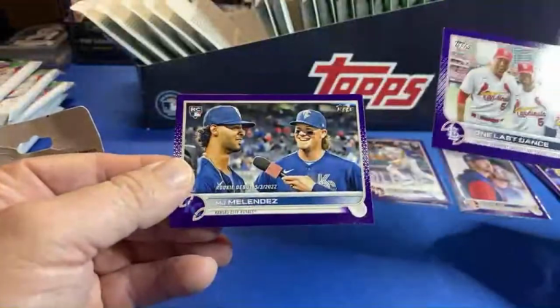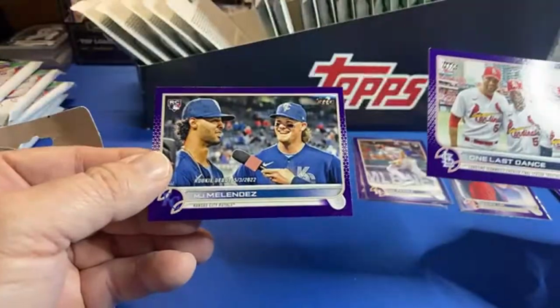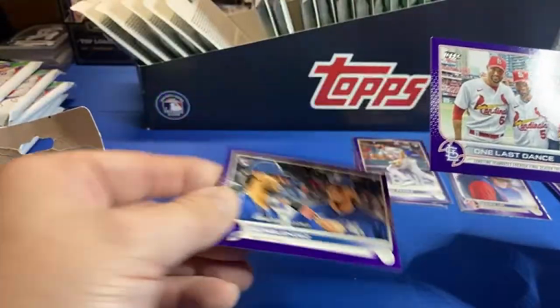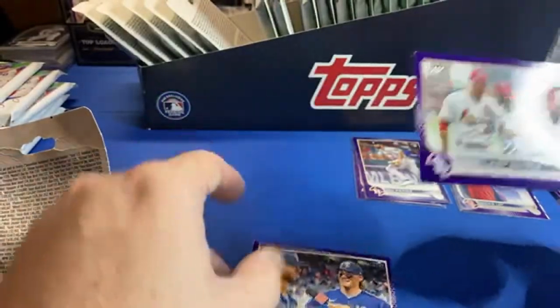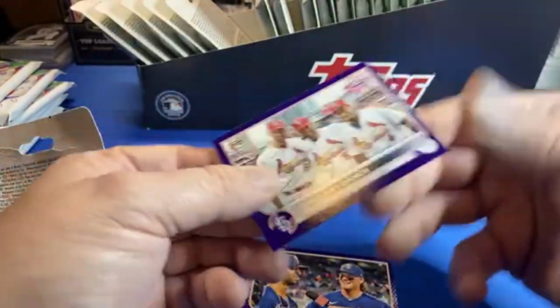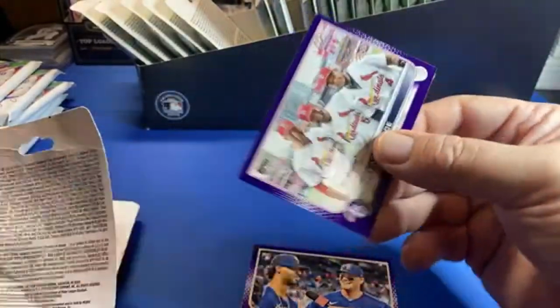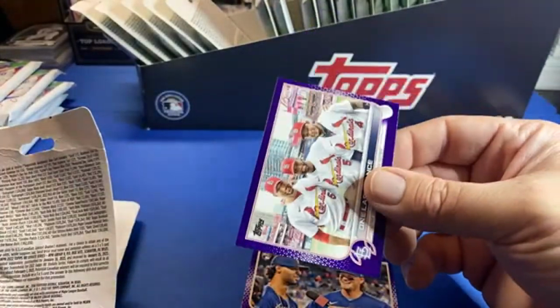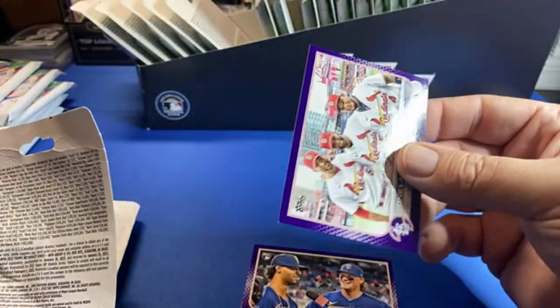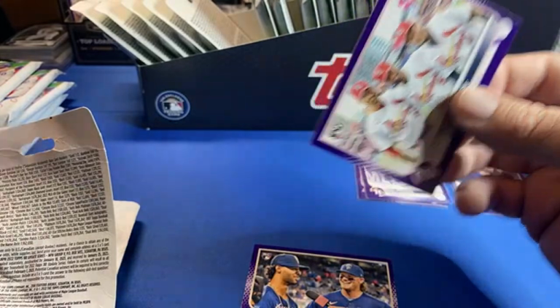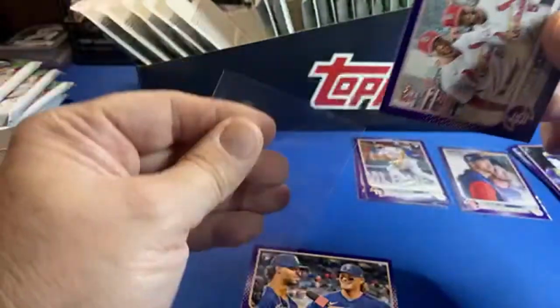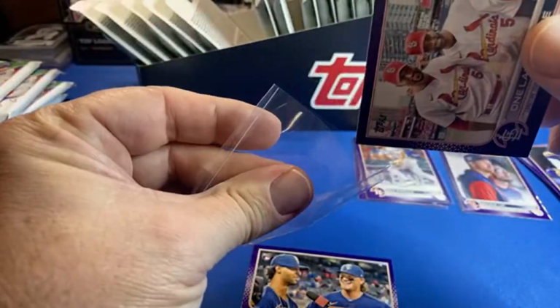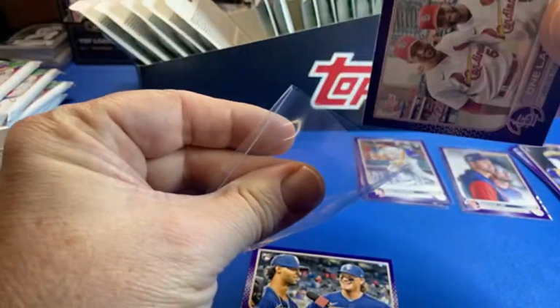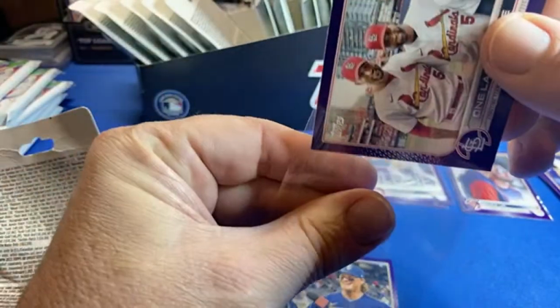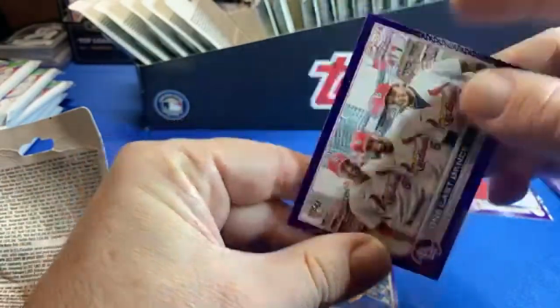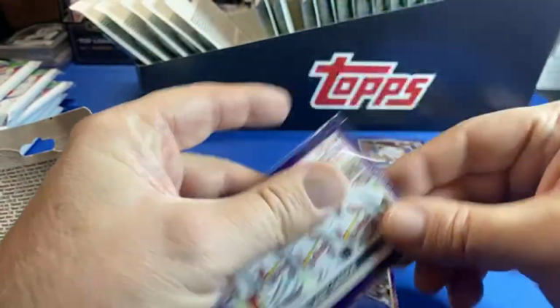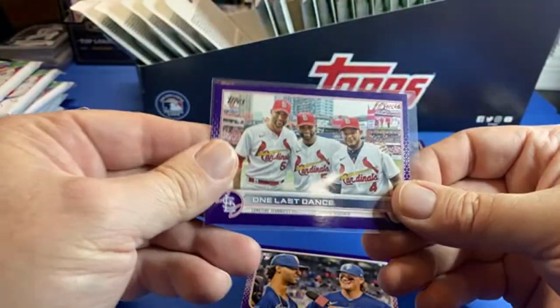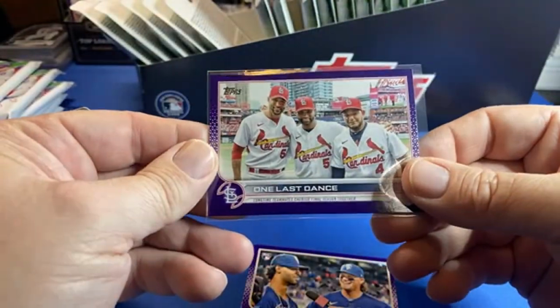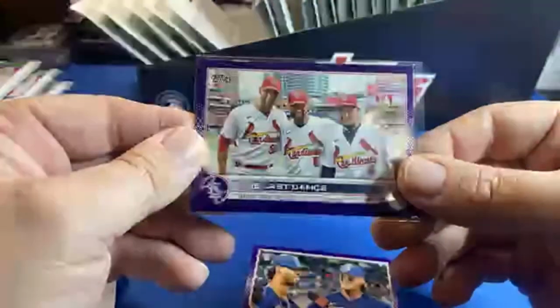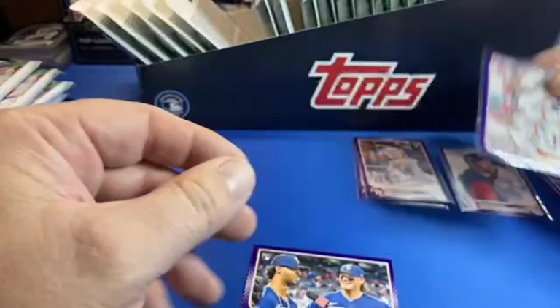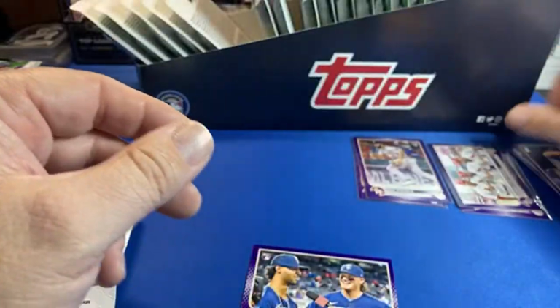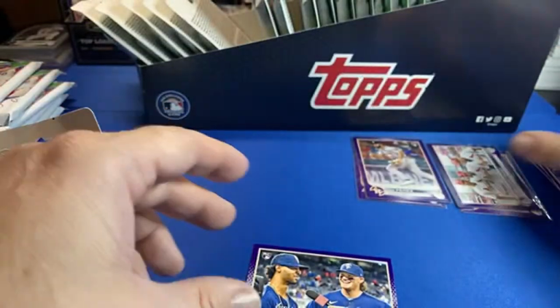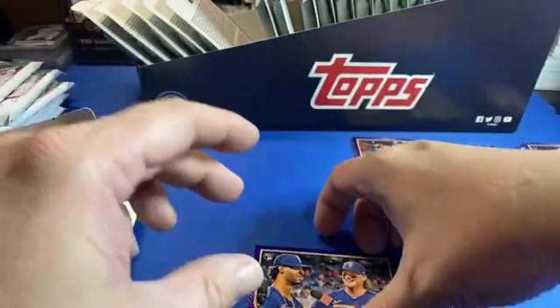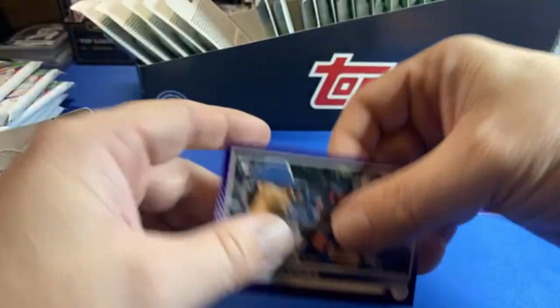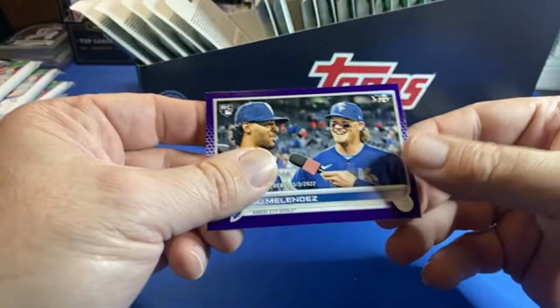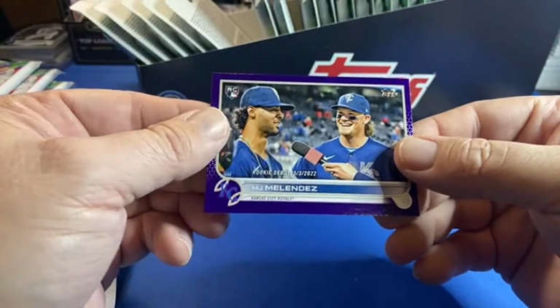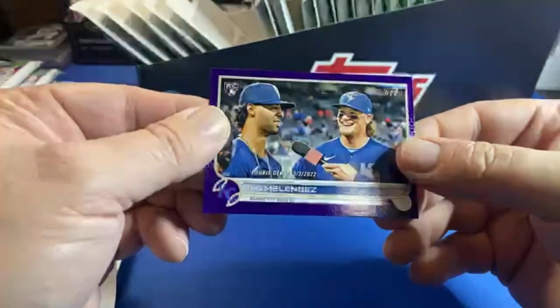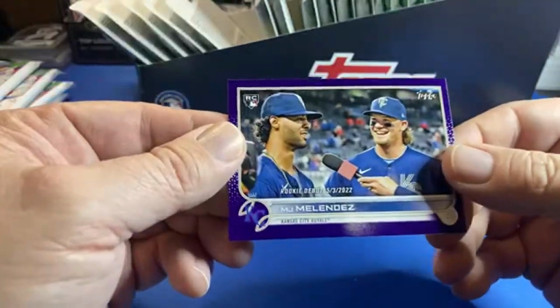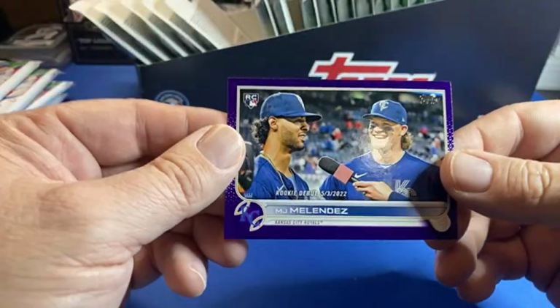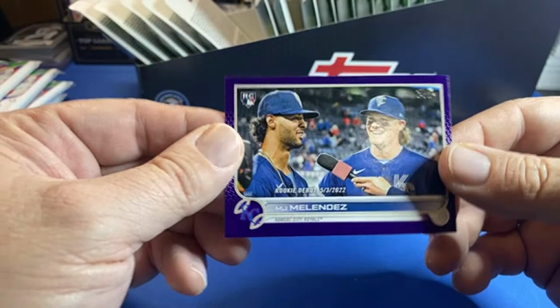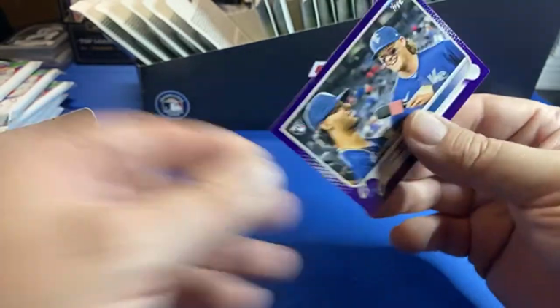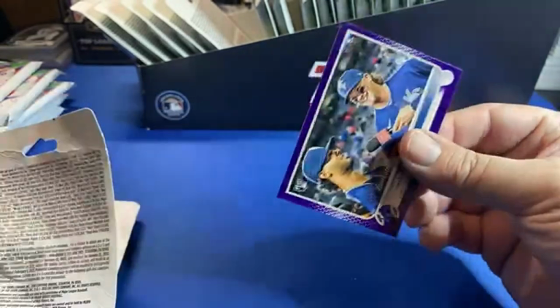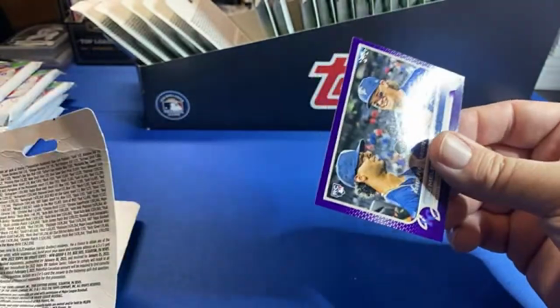And MJ Melendez — this is a nice card. I don't know if I pulled this one, I don't remember. That's a good one, probably a ten dollar card. MJ Melendez — again, the quality on these is looking way better than usual.